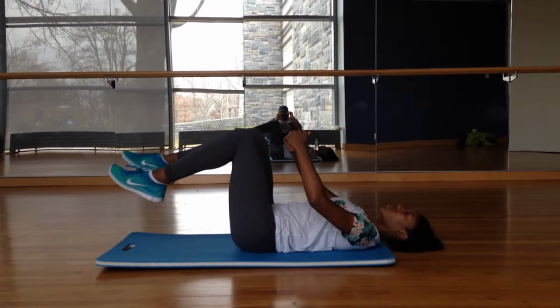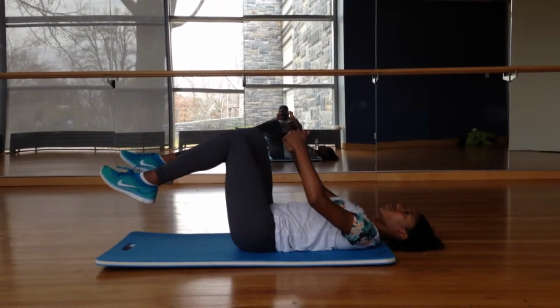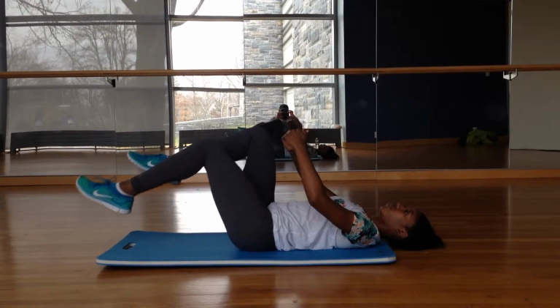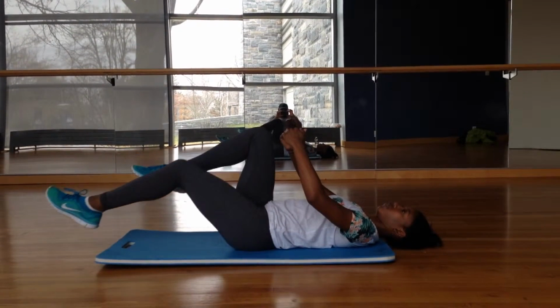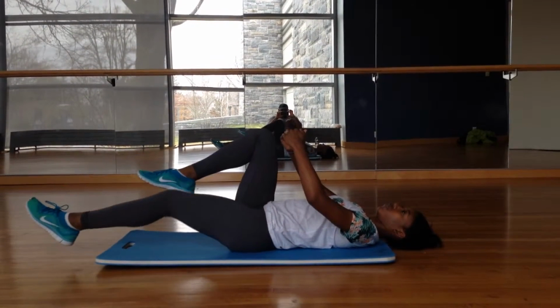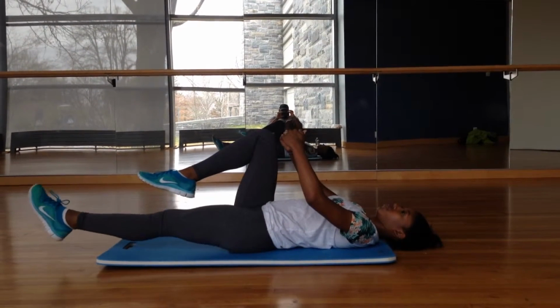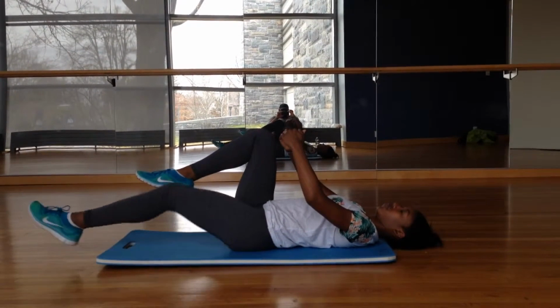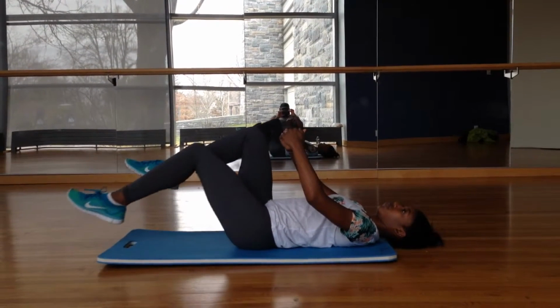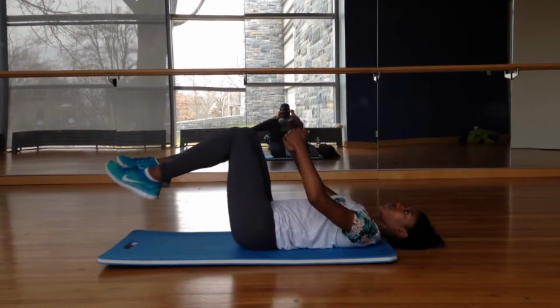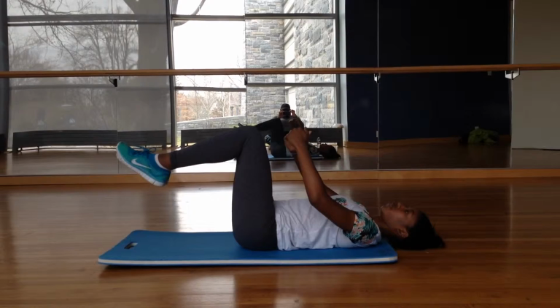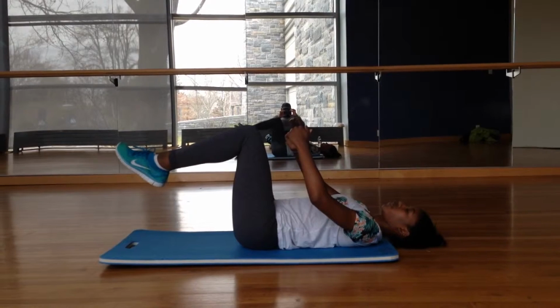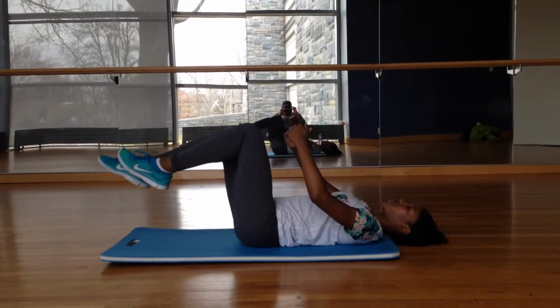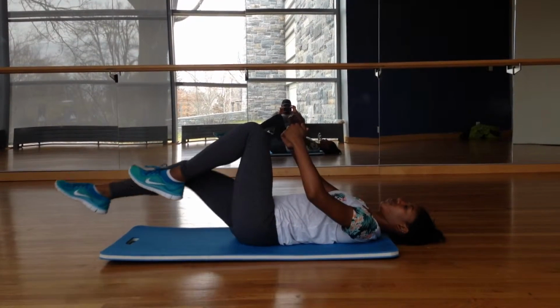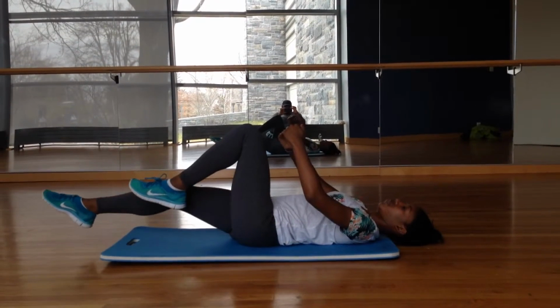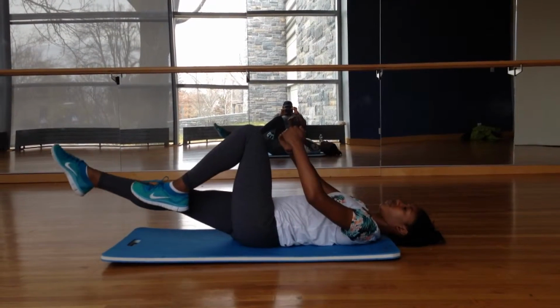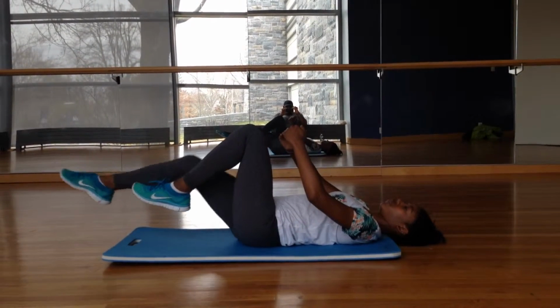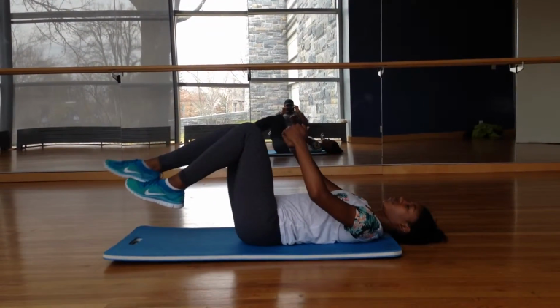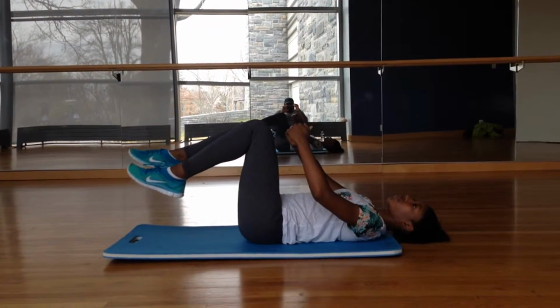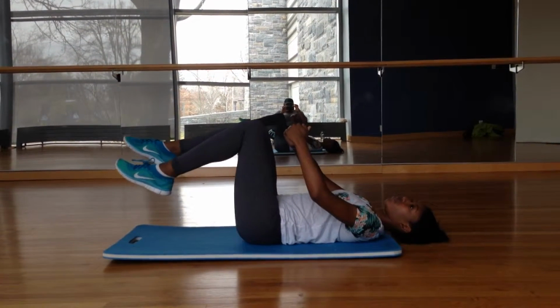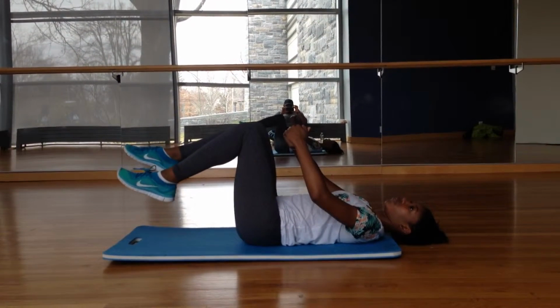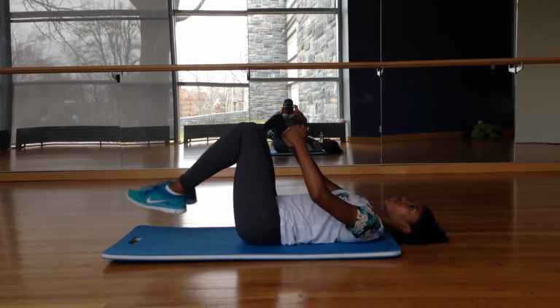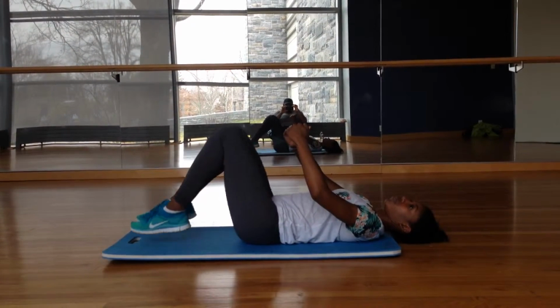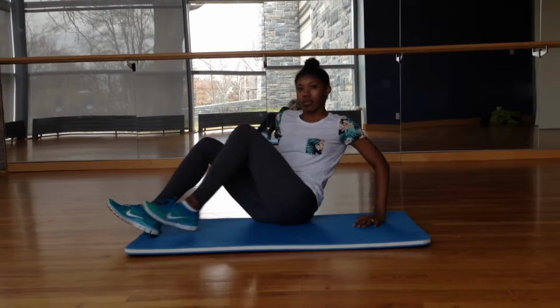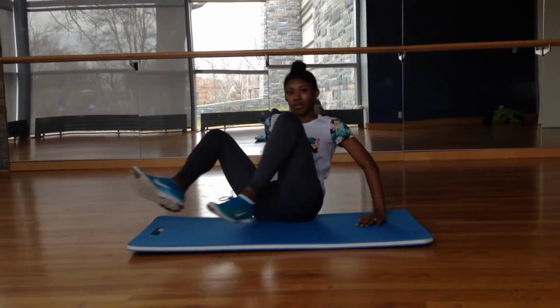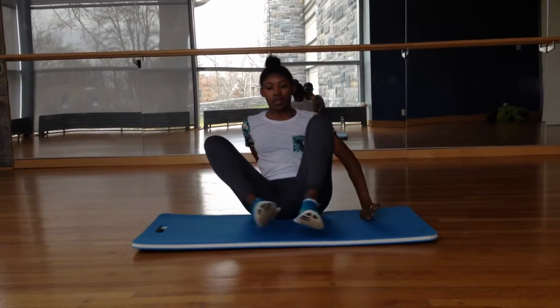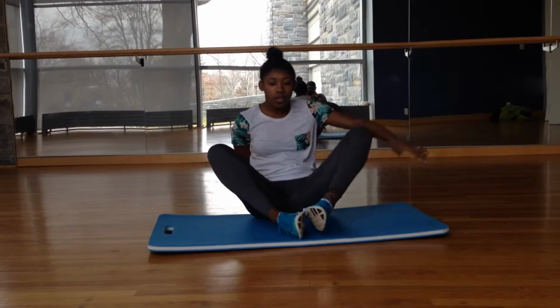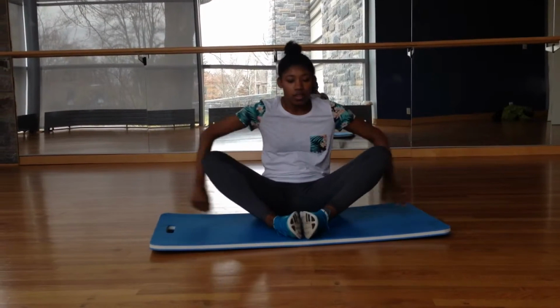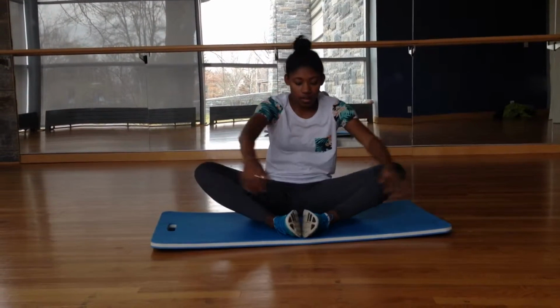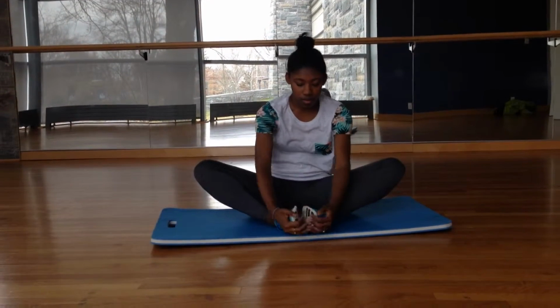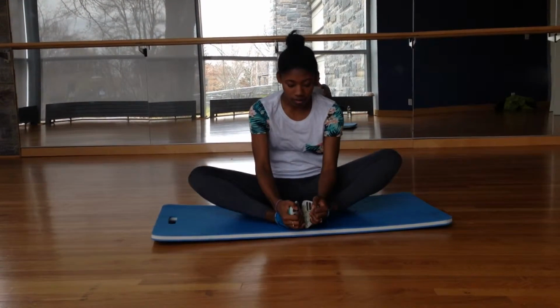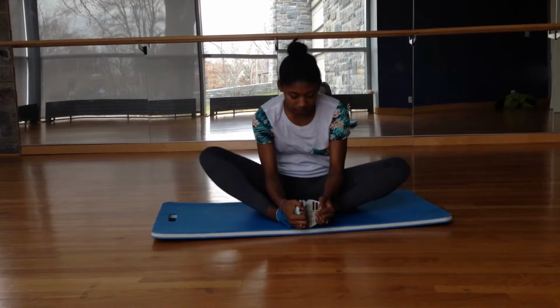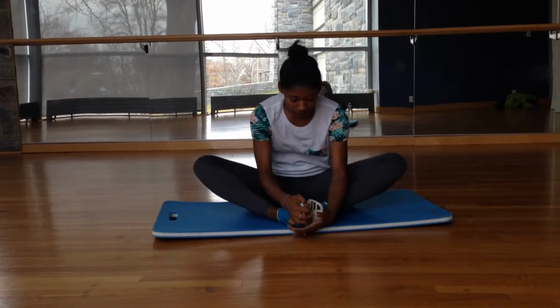Feeling up for a challenge? Go ahead and lower your legs to a 45-degree angle and do the same scoop motion. Don't forget to stretch in between each exercise to keep your muscles long and lean.